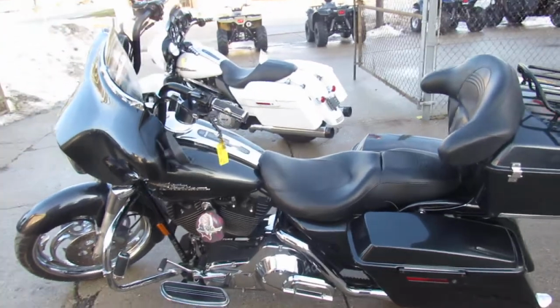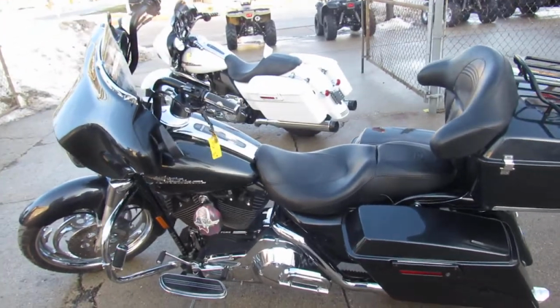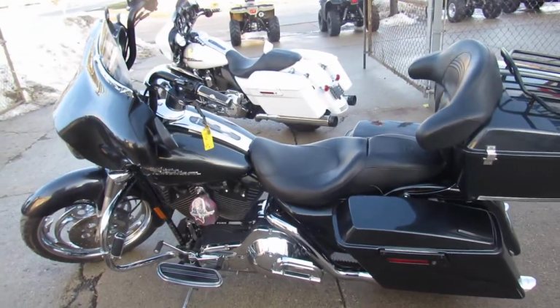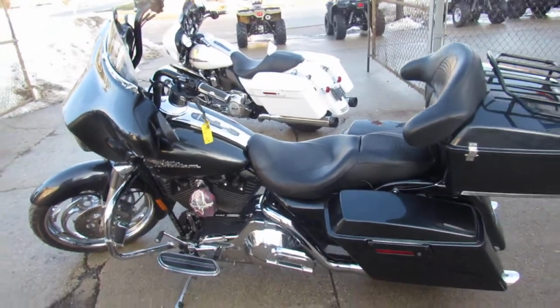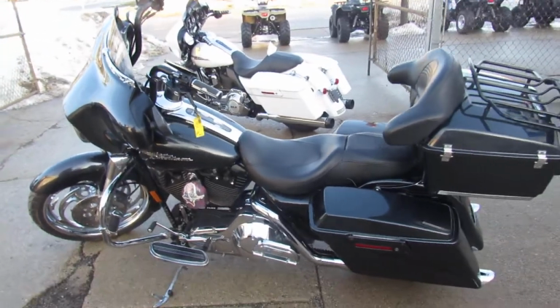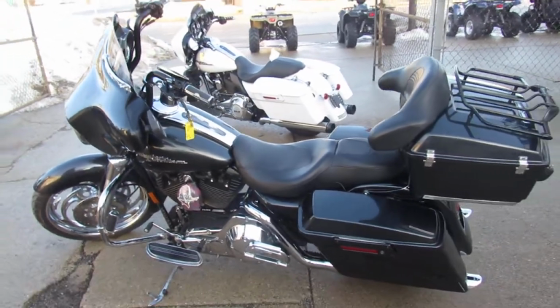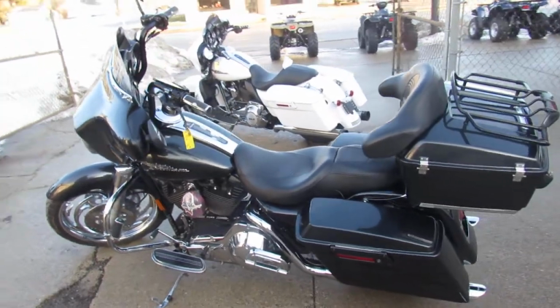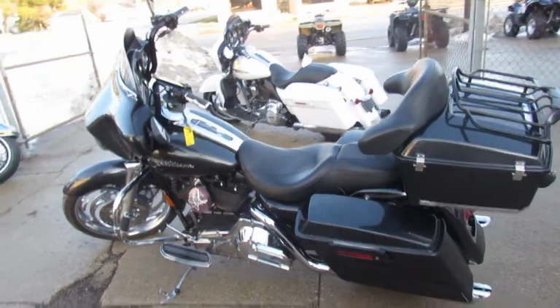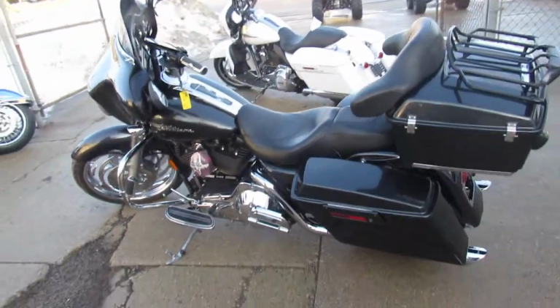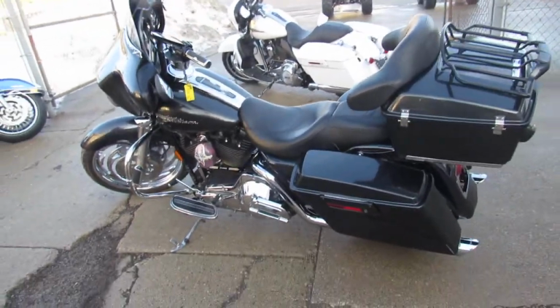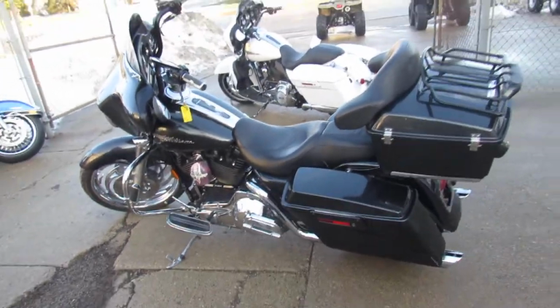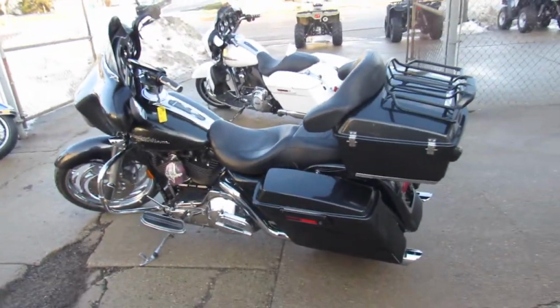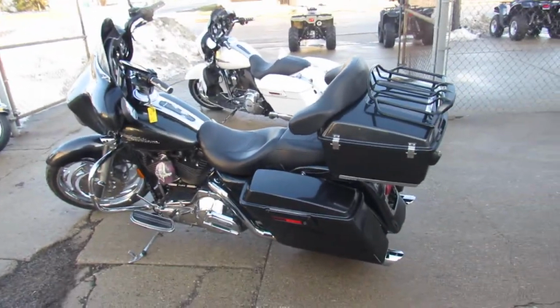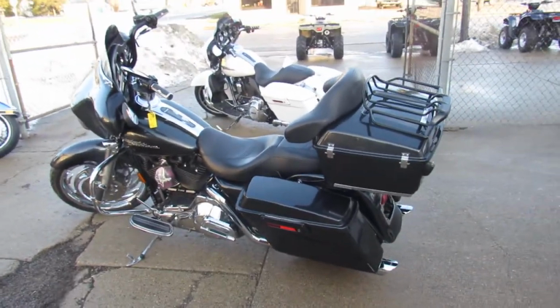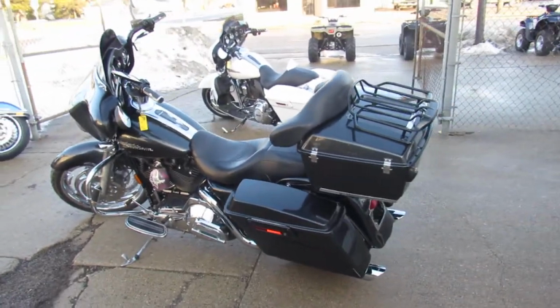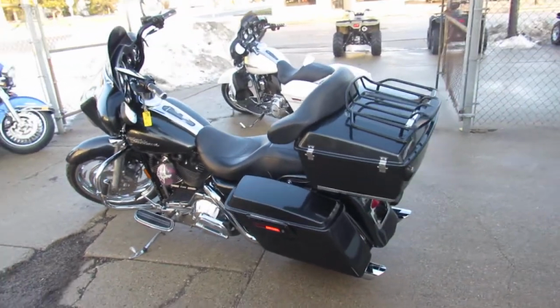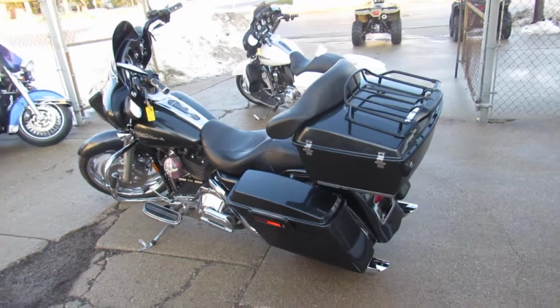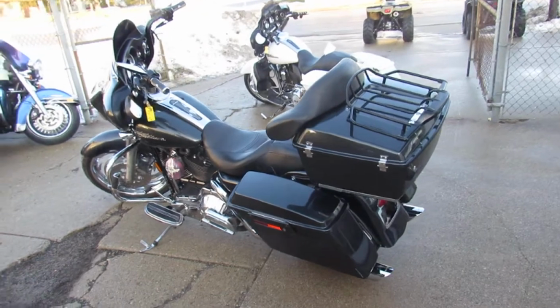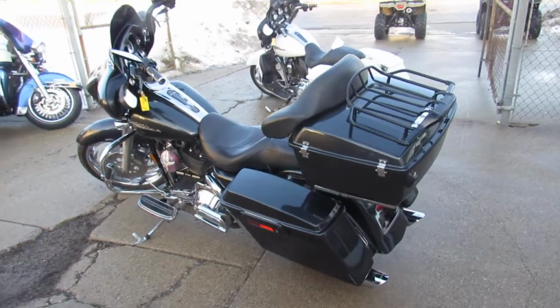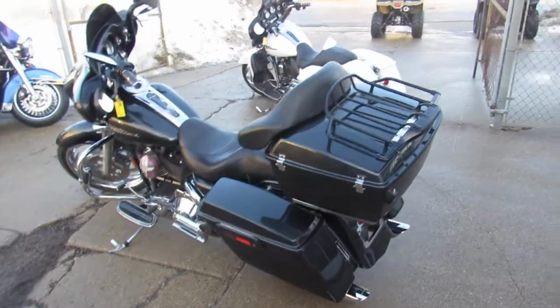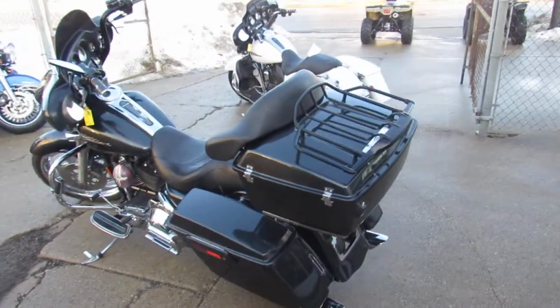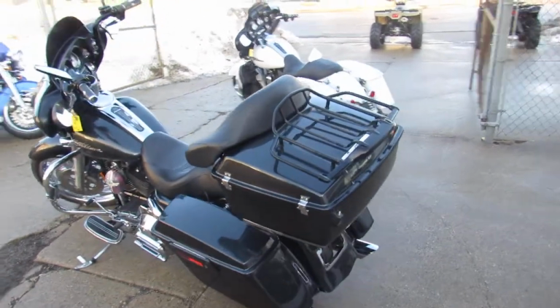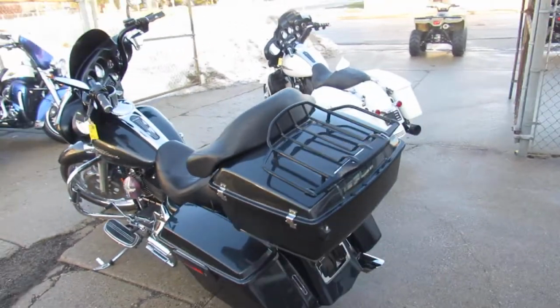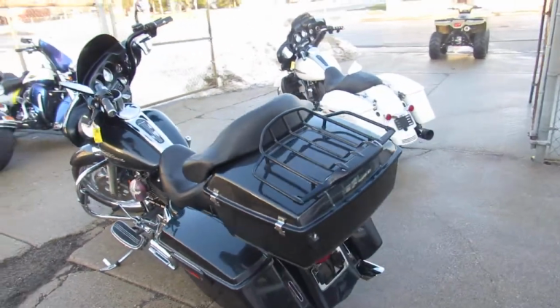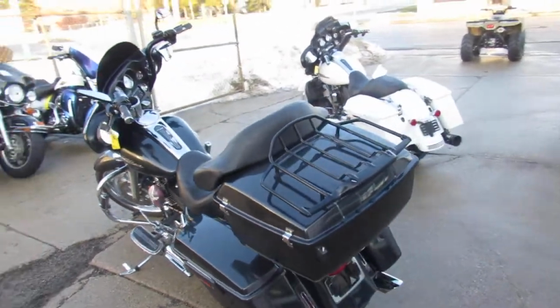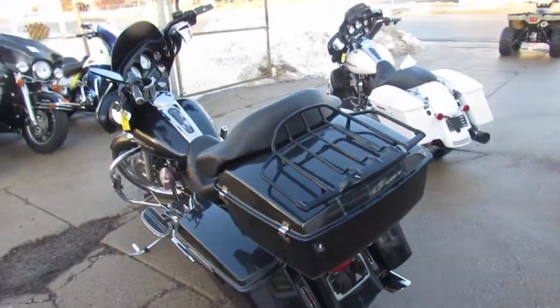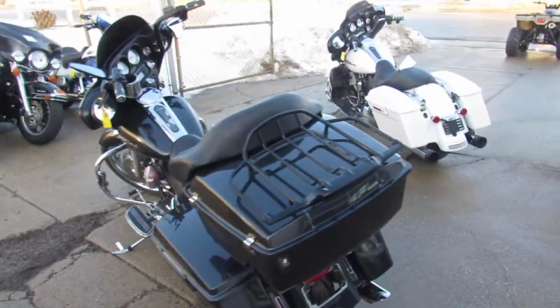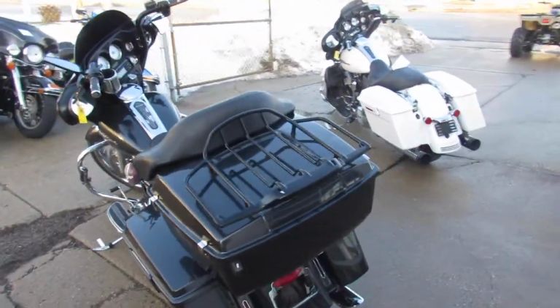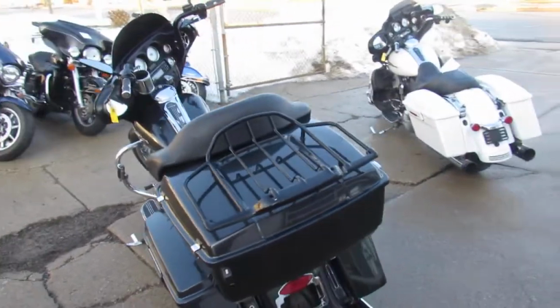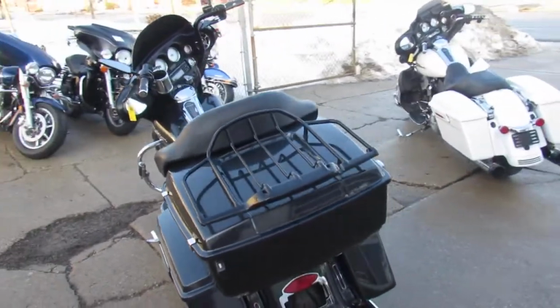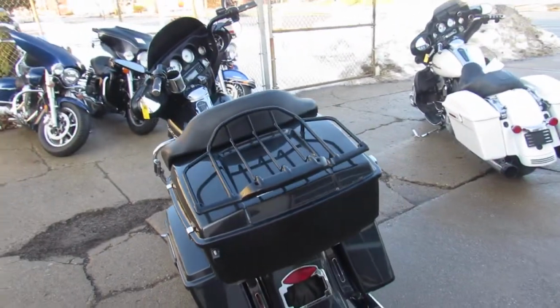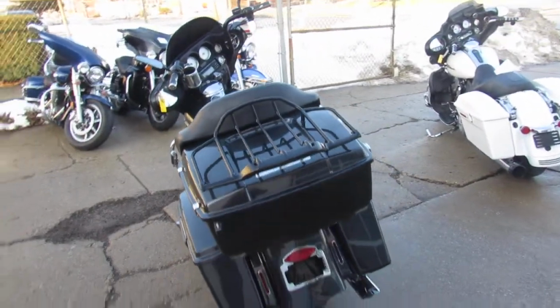Hey guys, it's ApprovalPowerSports.com here, and we are the used Harley-Davidson headquarters in the Midwest. We have over 350 used Harley-Davidsons in our showroom for sale.